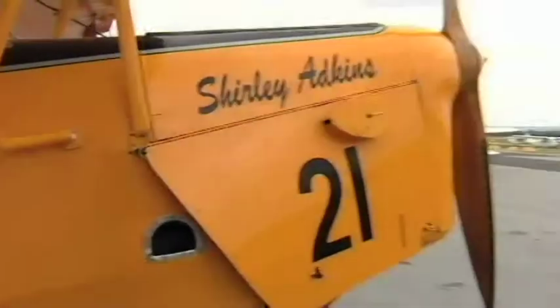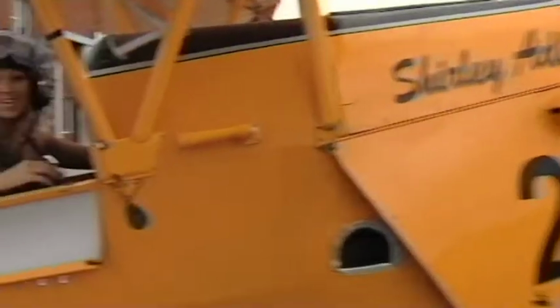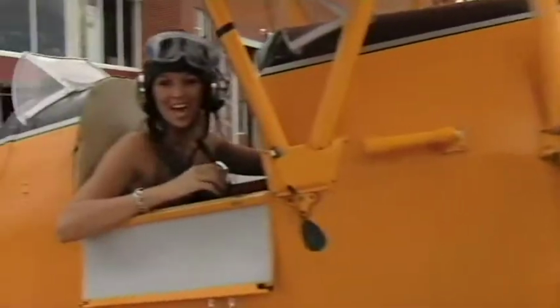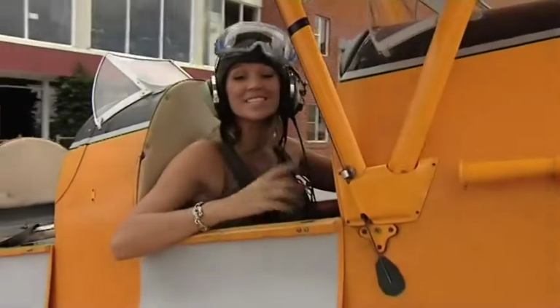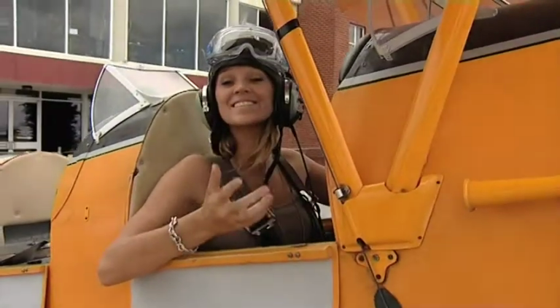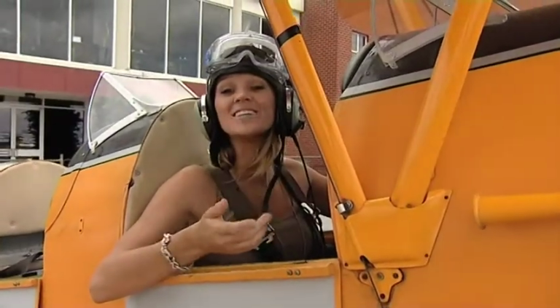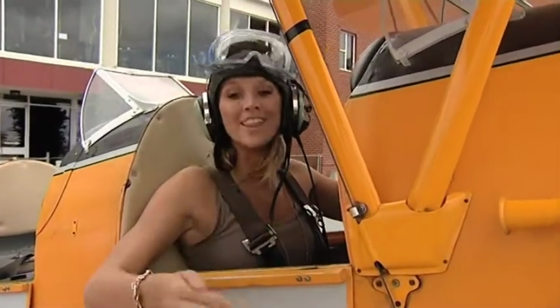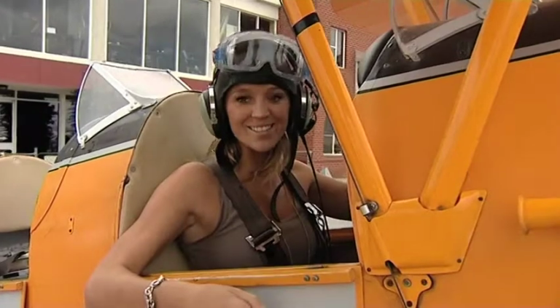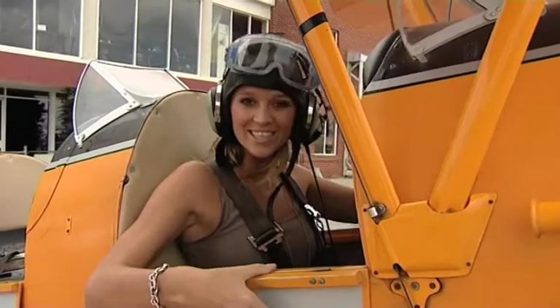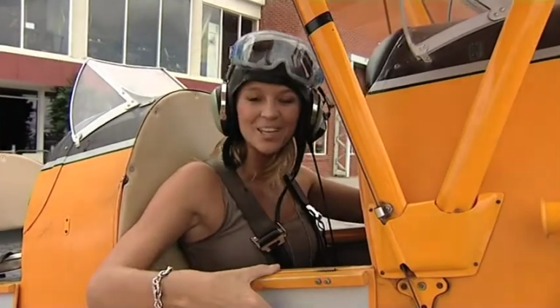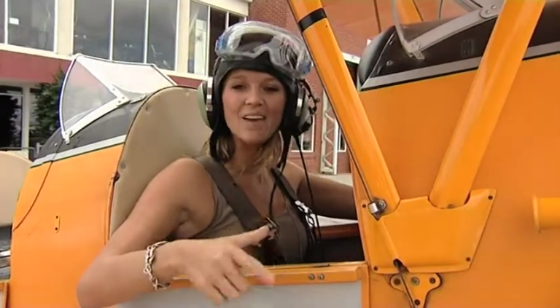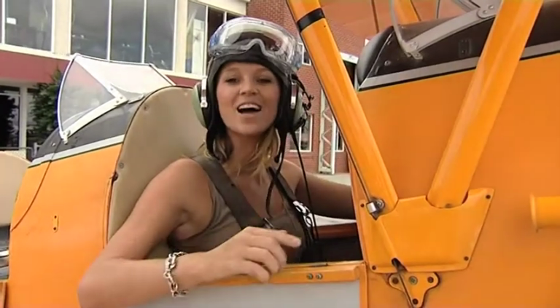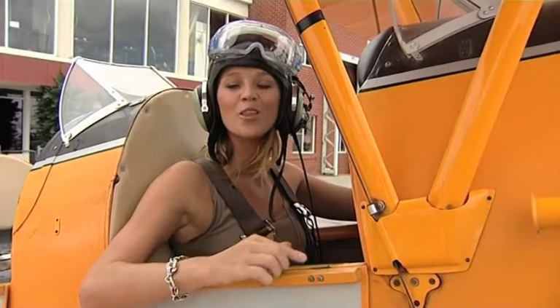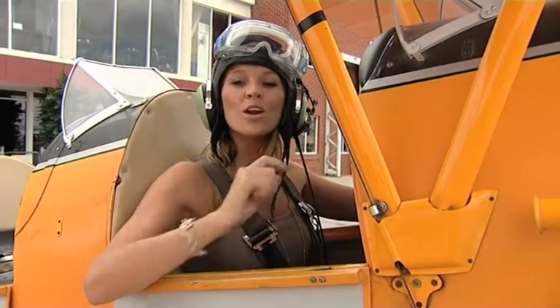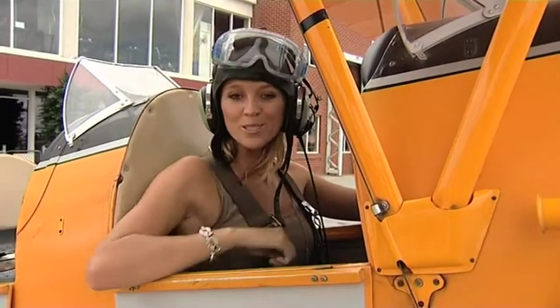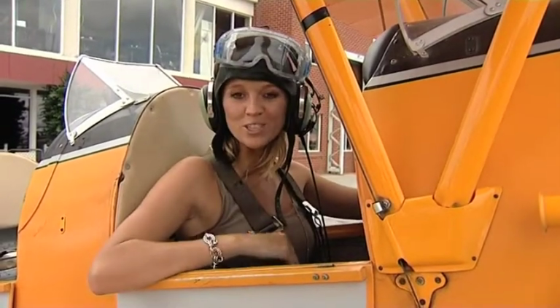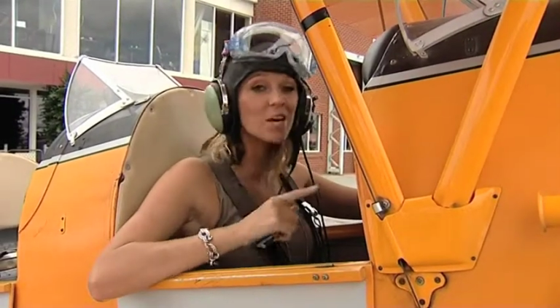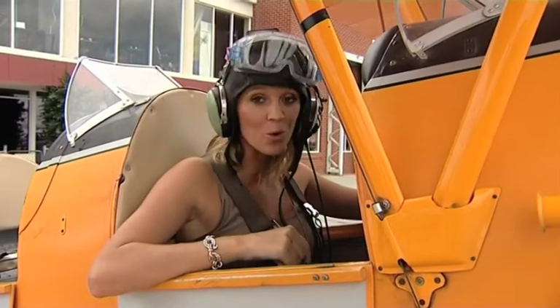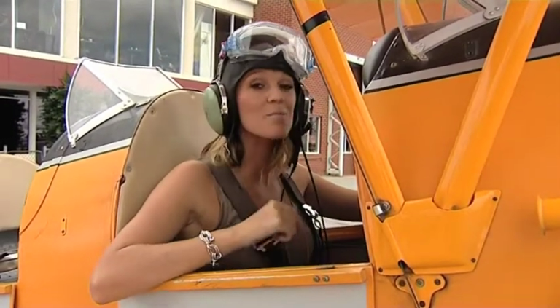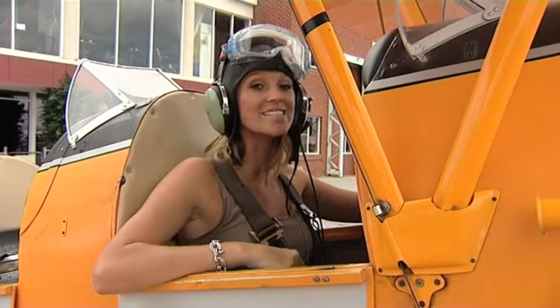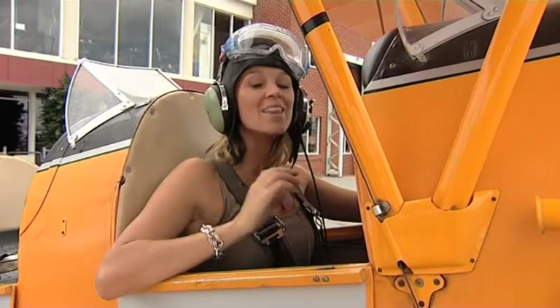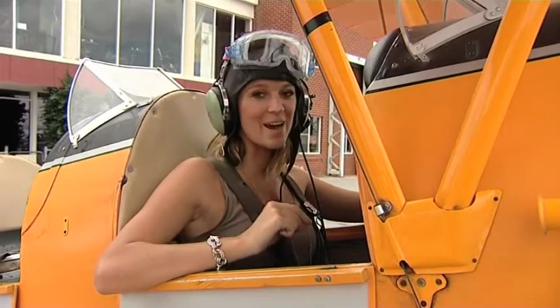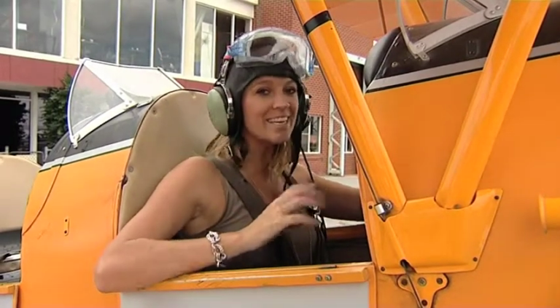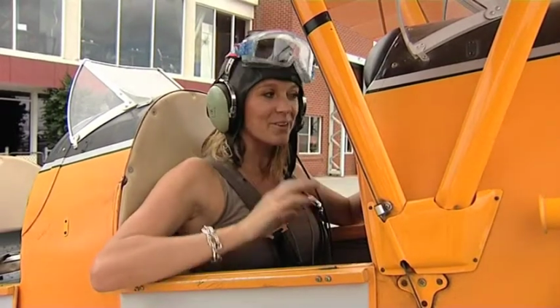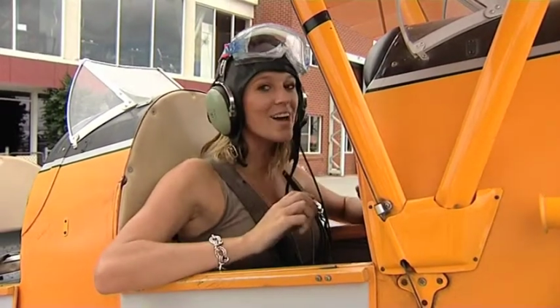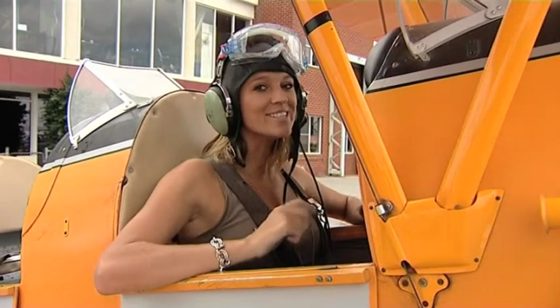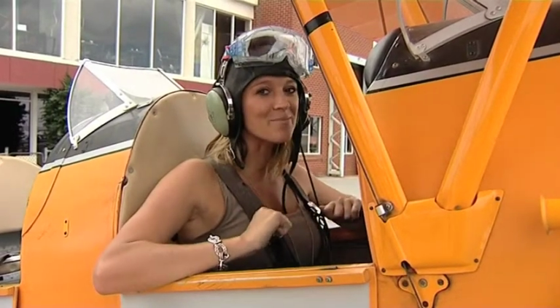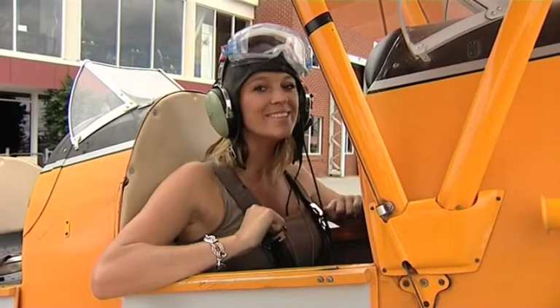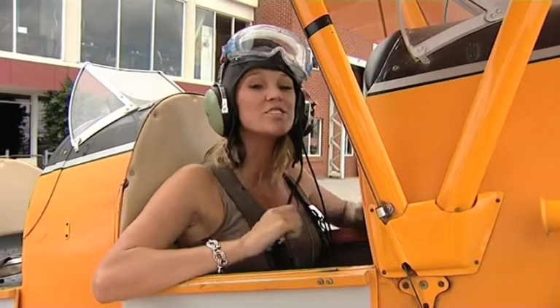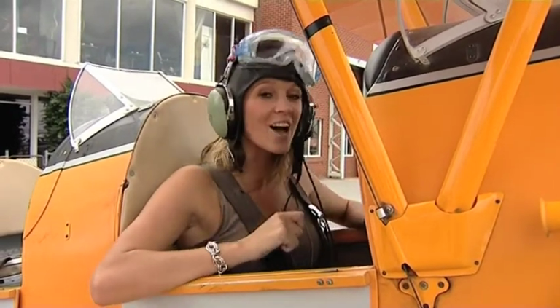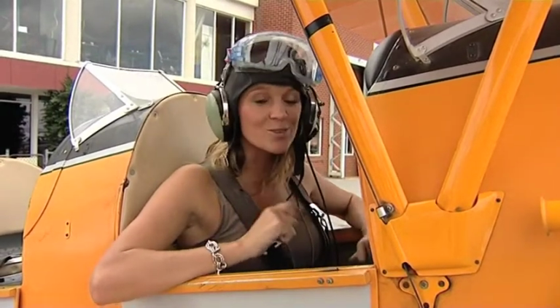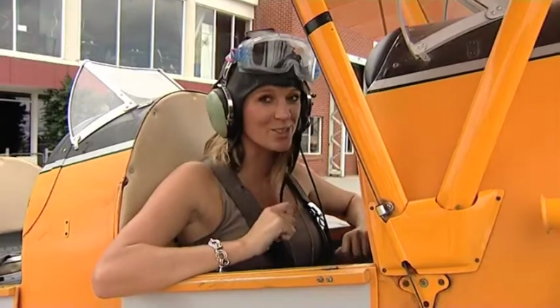Book yourself in and you'll get to take to the skies in one of these — a 1940s De Havilland Tiger Moth, one of the models that was used in the Second World War to train pilots. And the best part is, if you're a little bit nervous, like me, you can choose a flying level that suits you.